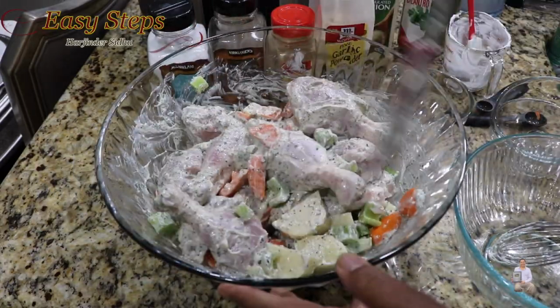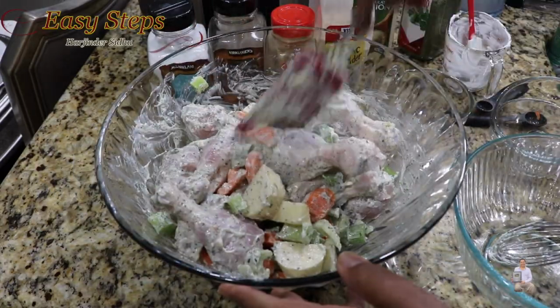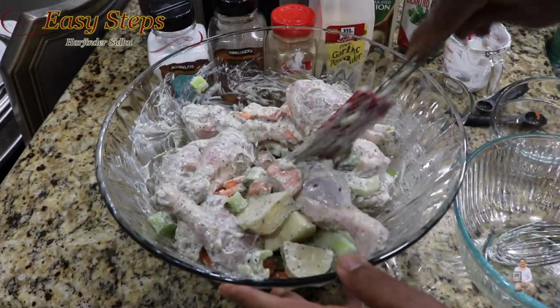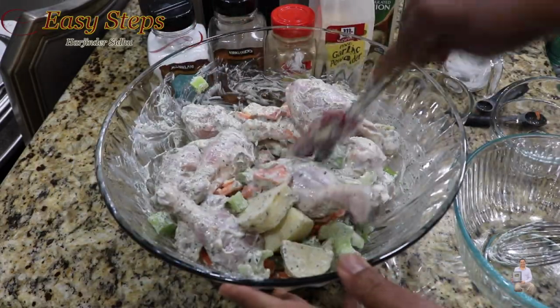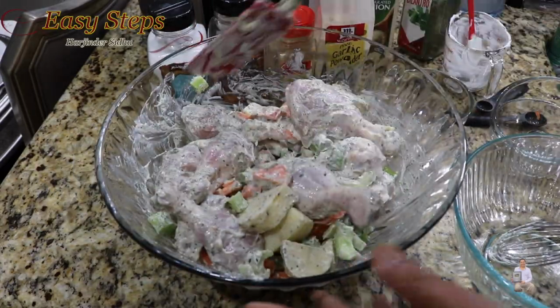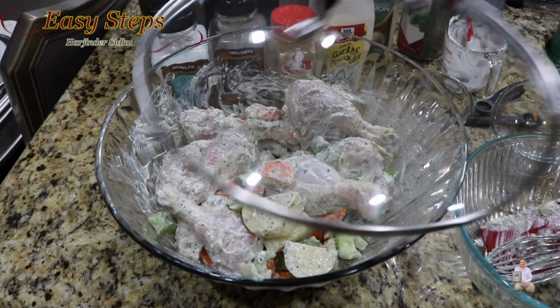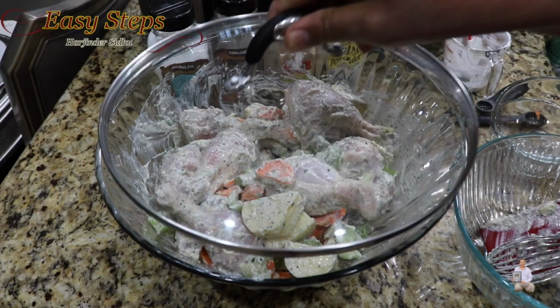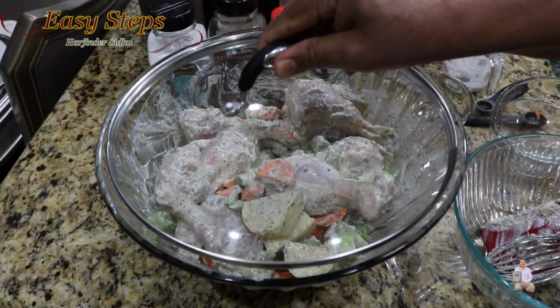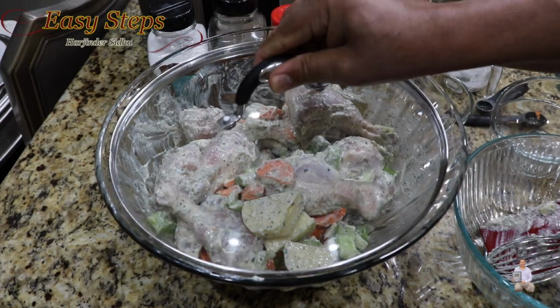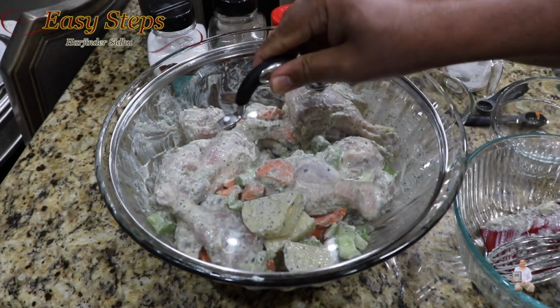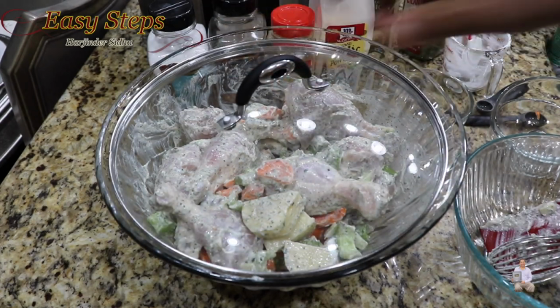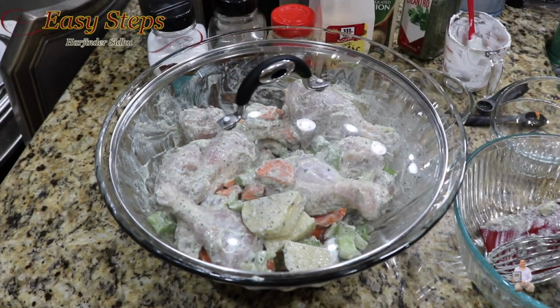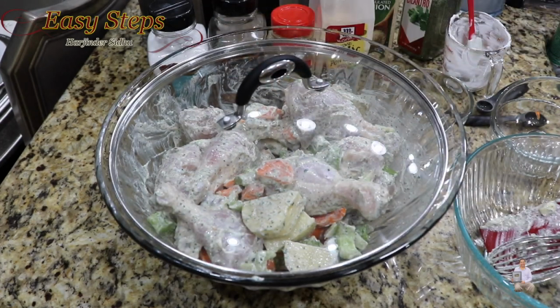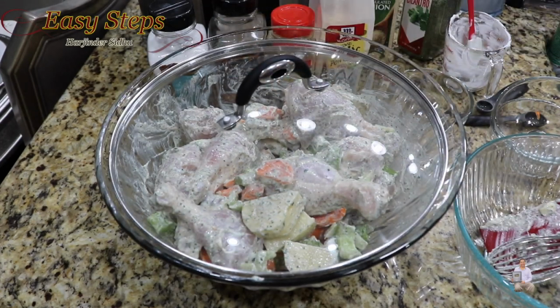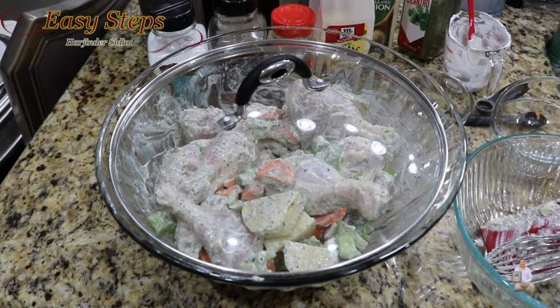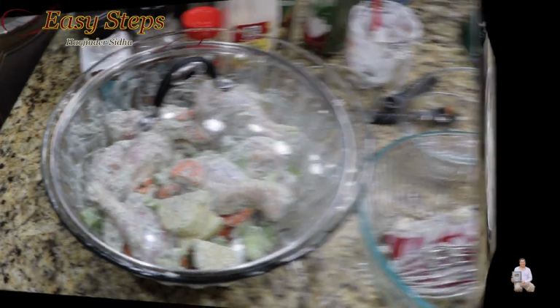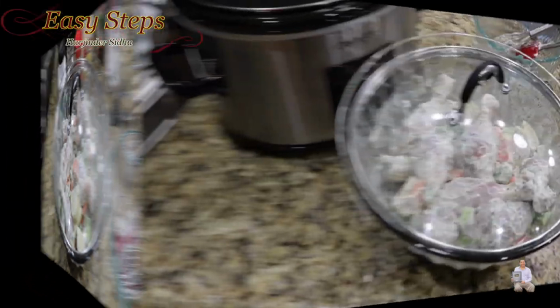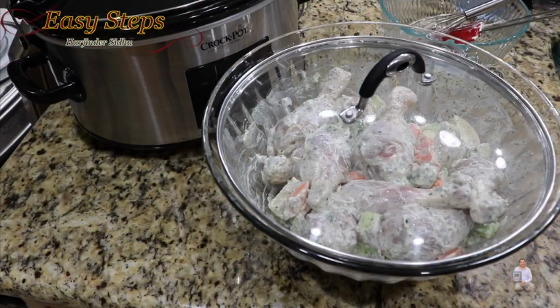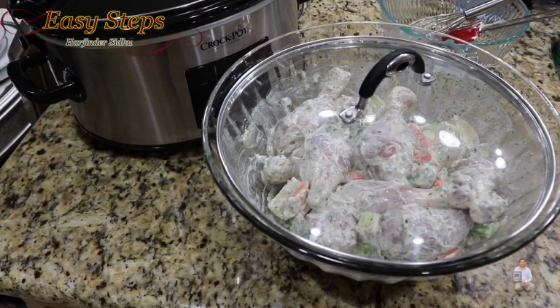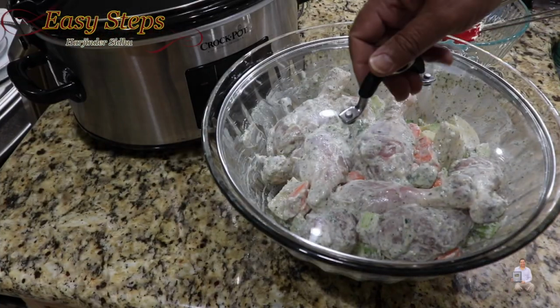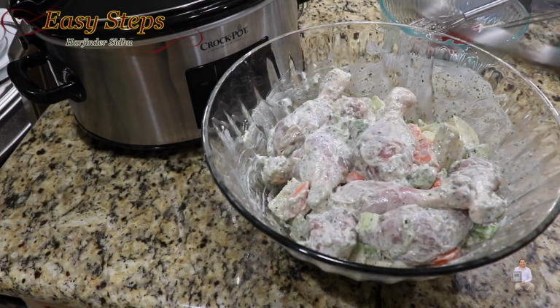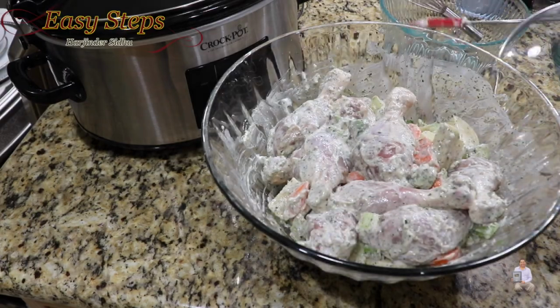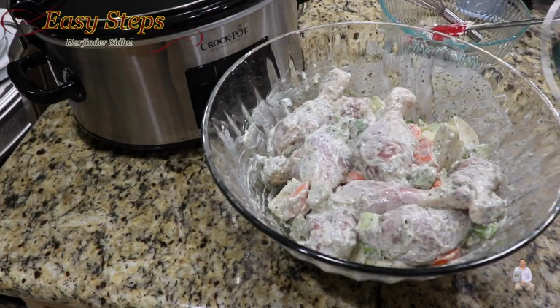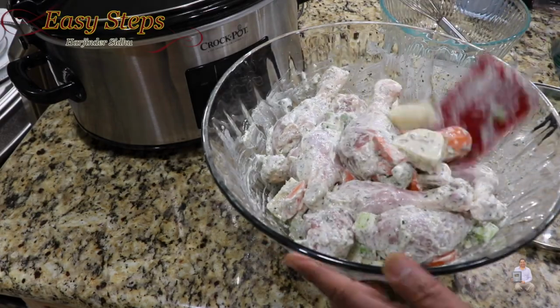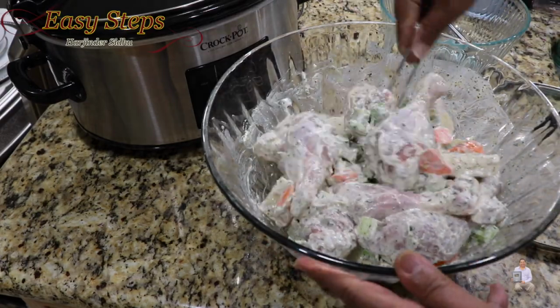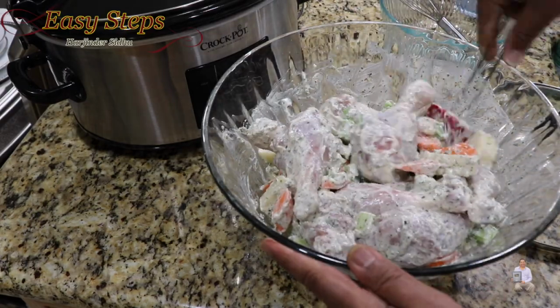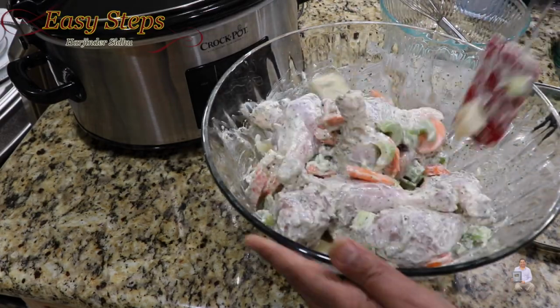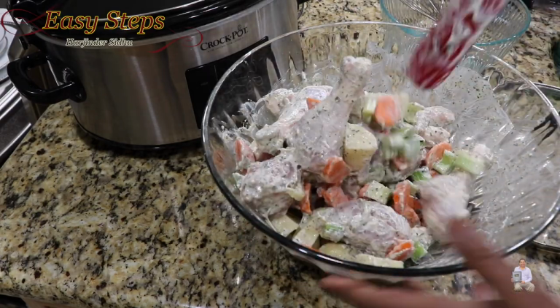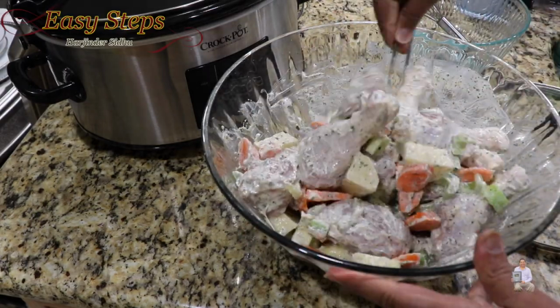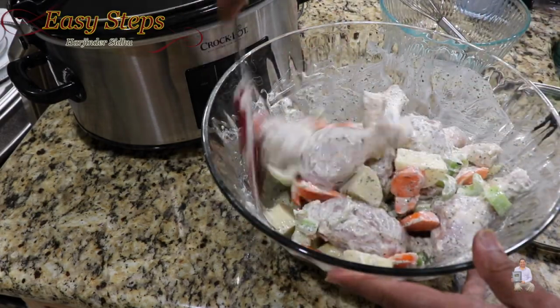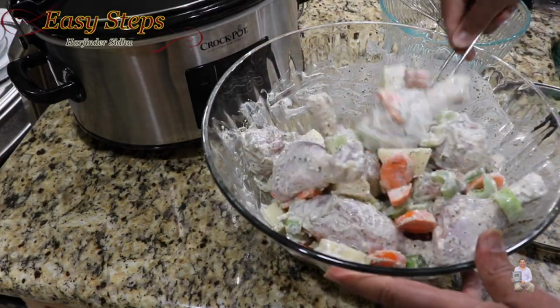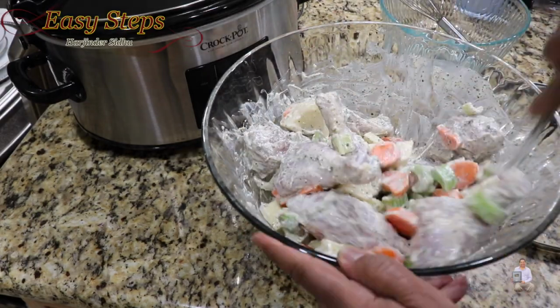Once it's nicely combined, cover with the lid and put it in the fridge for two hours. After exactly two hours, mix it one more time prior to putting it in the crock pot.